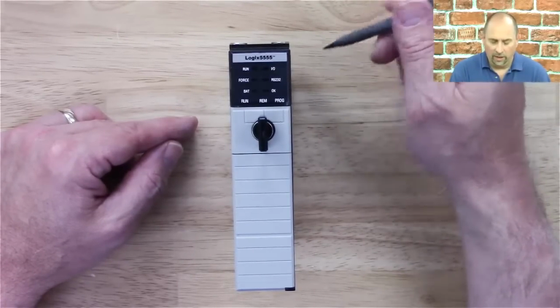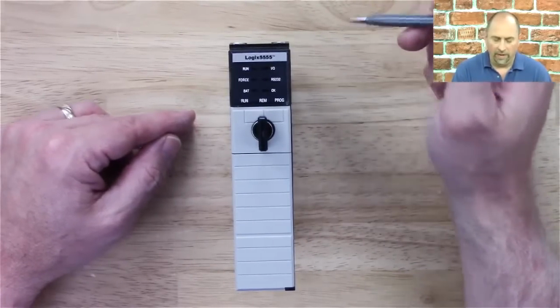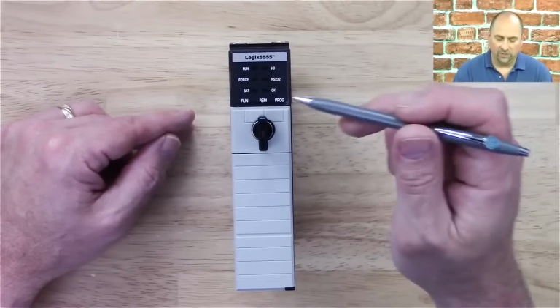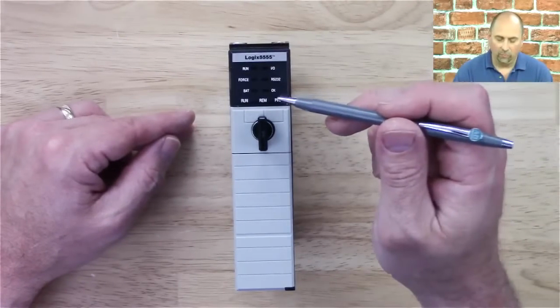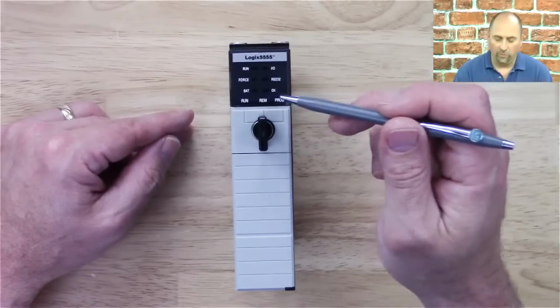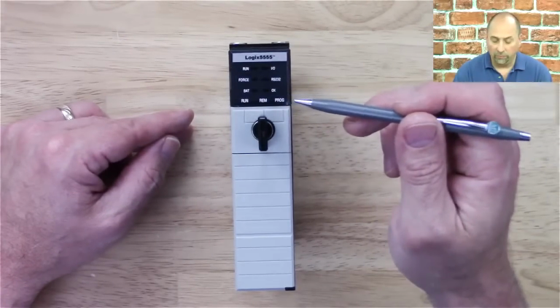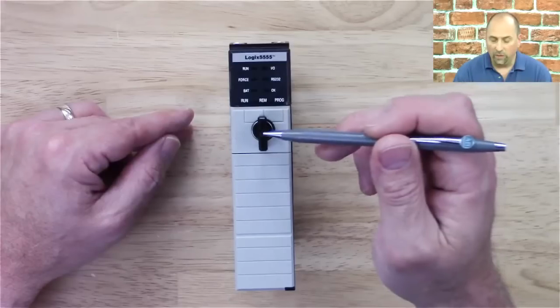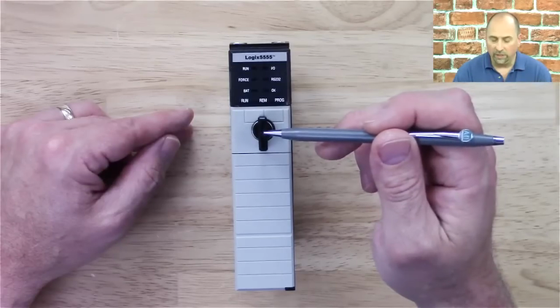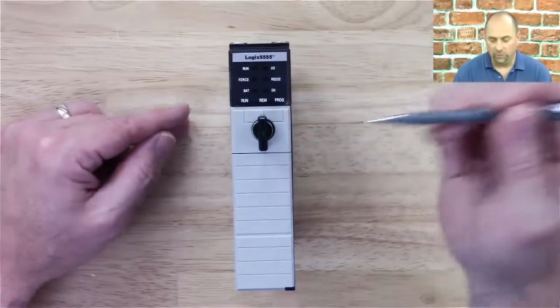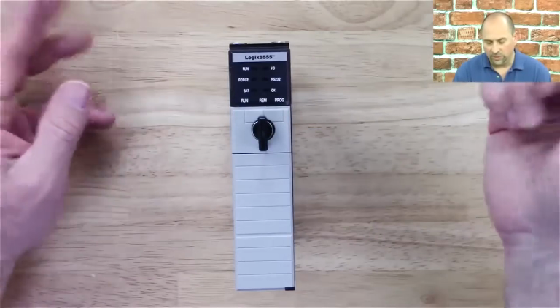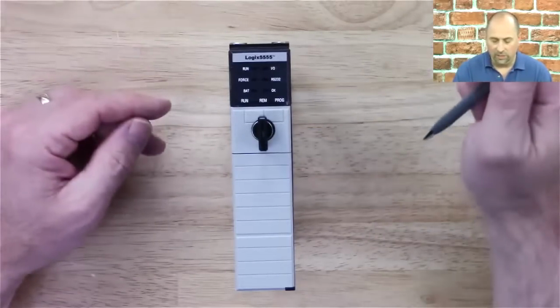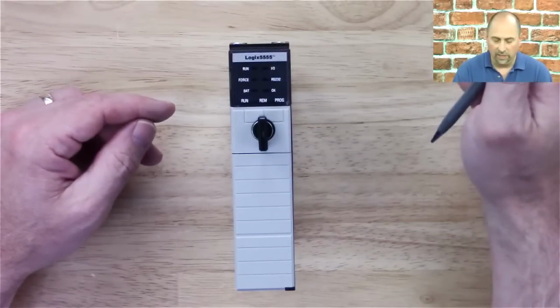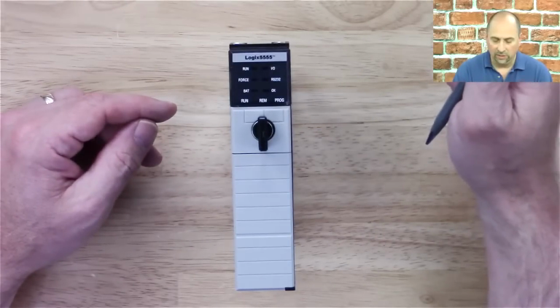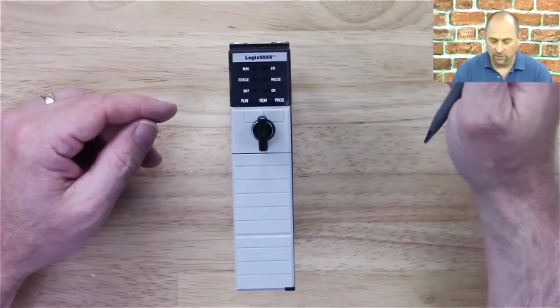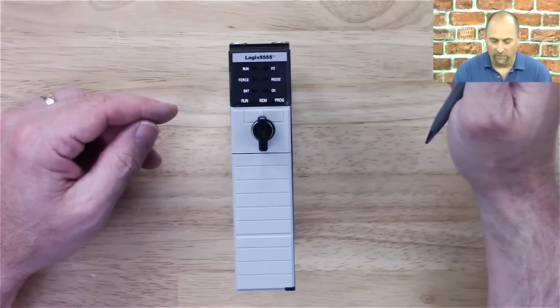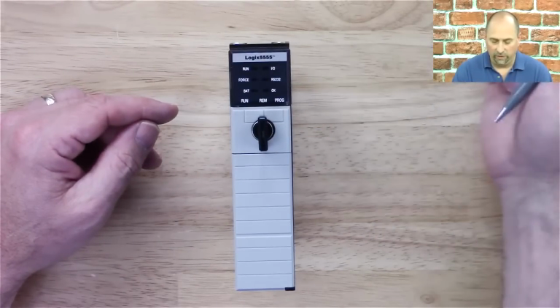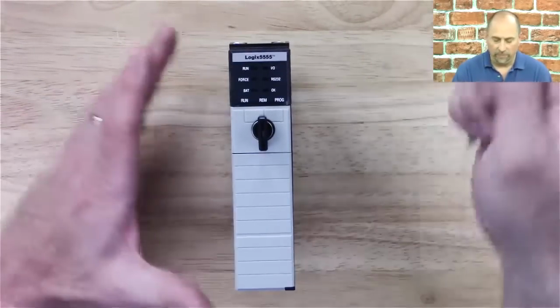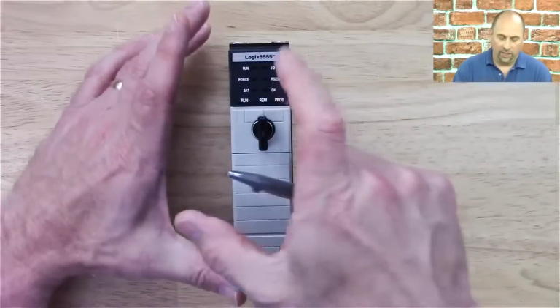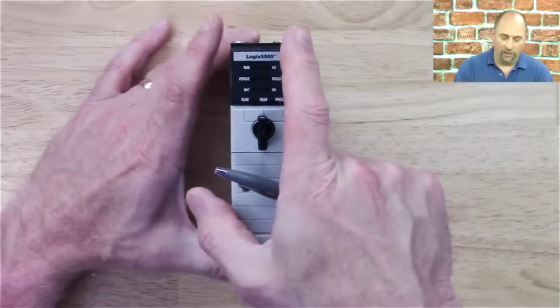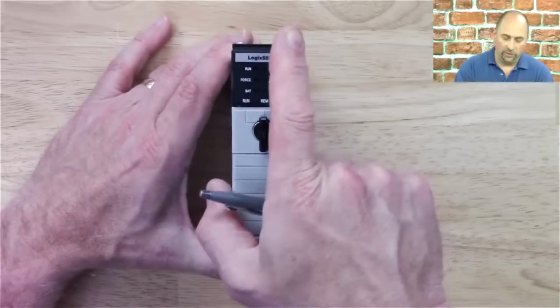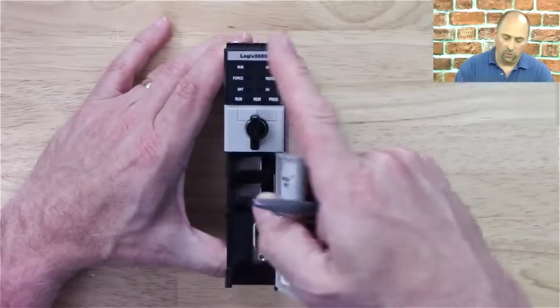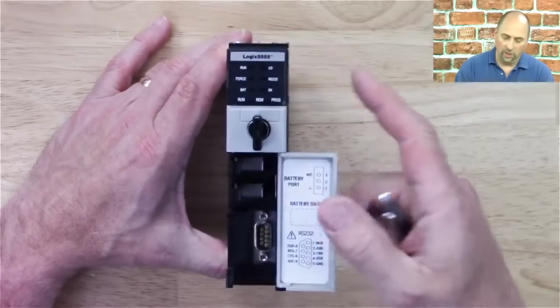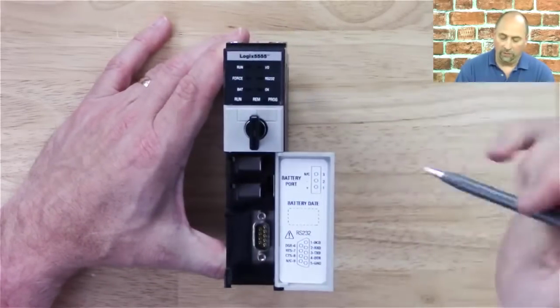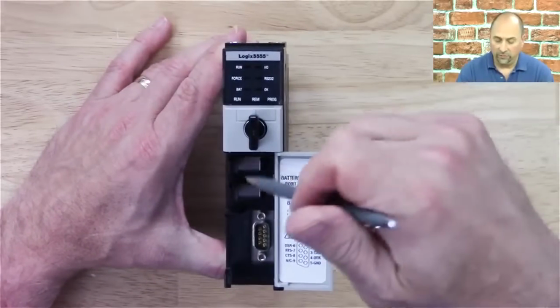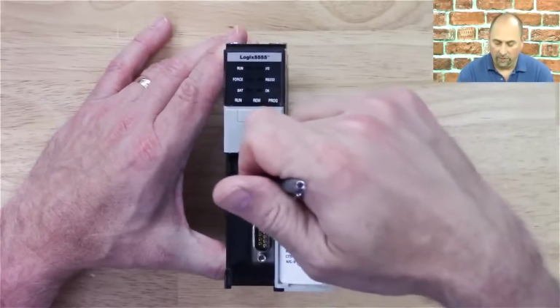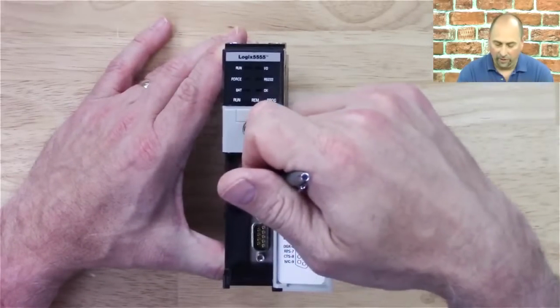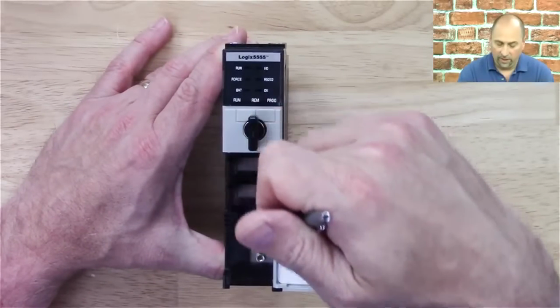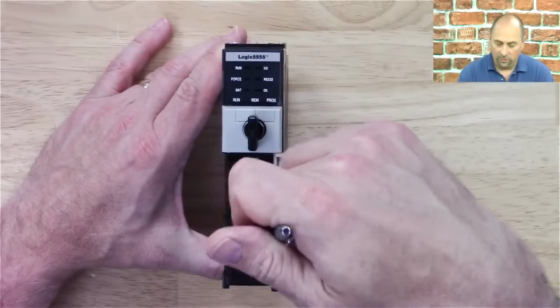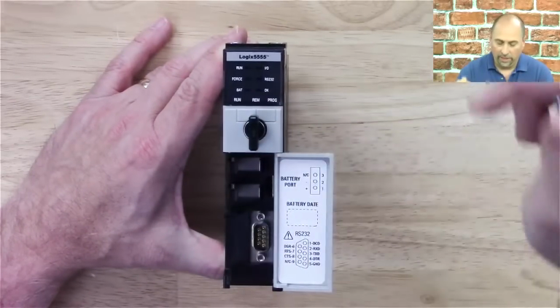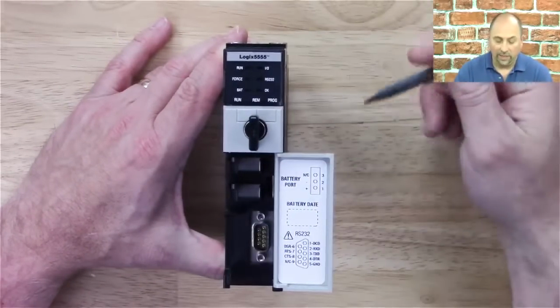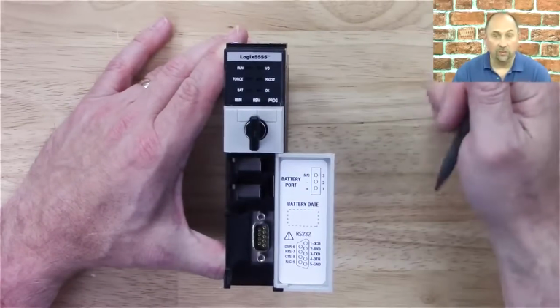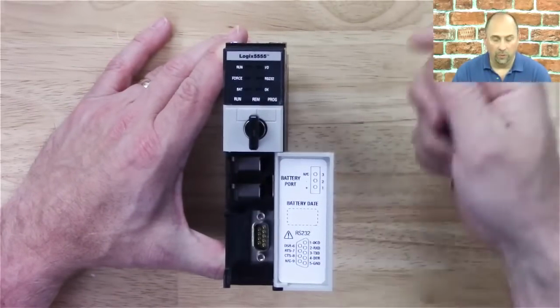We have the same Run/Remote/Program key, which is the same key as the SLC 500 family. And then under this door we have a place for a battery as well as a serial port.